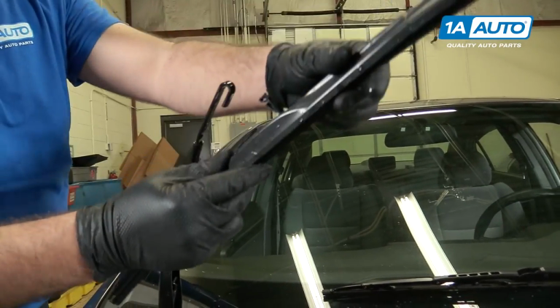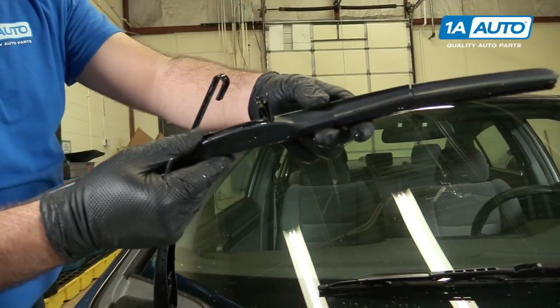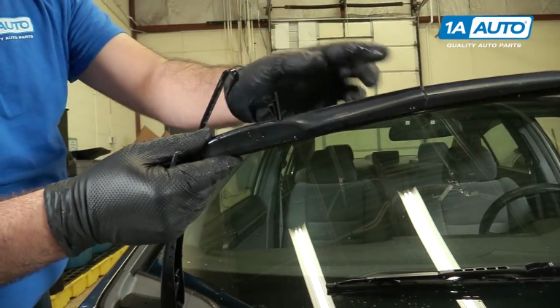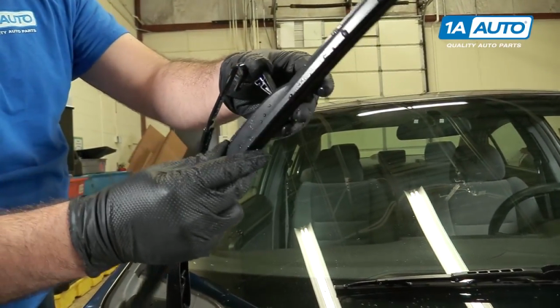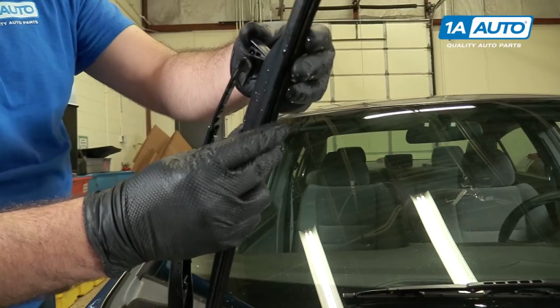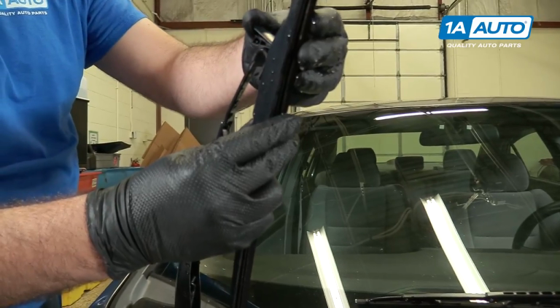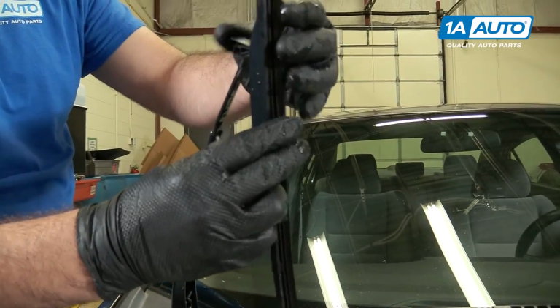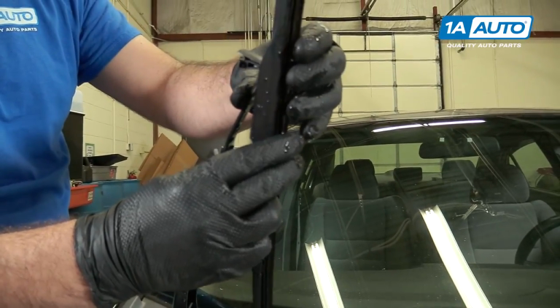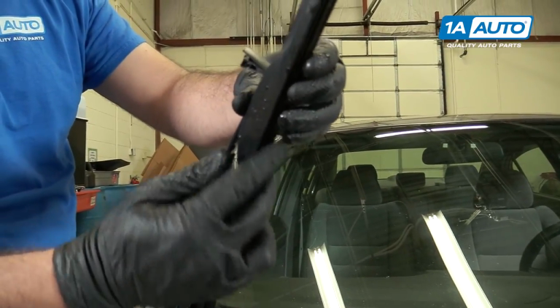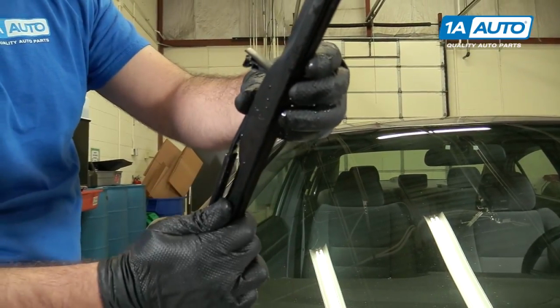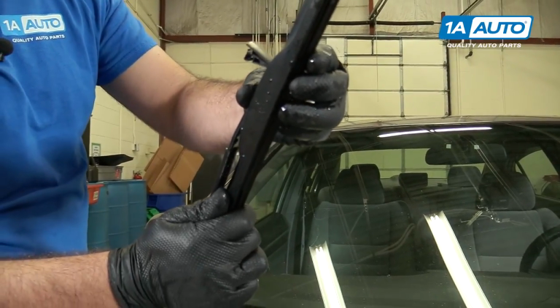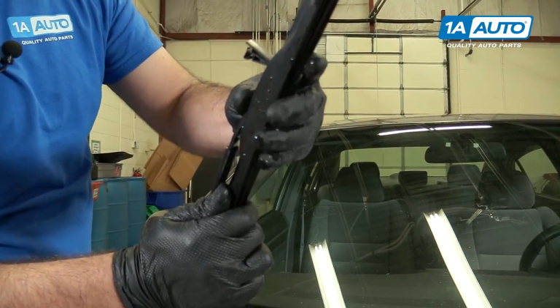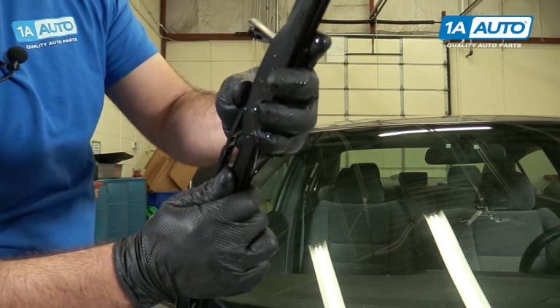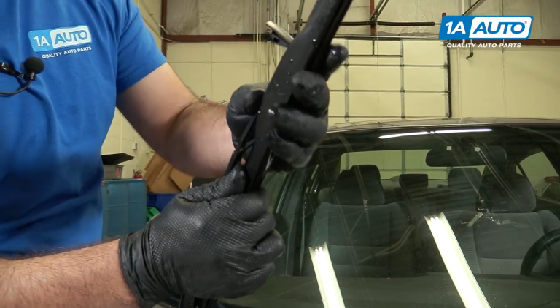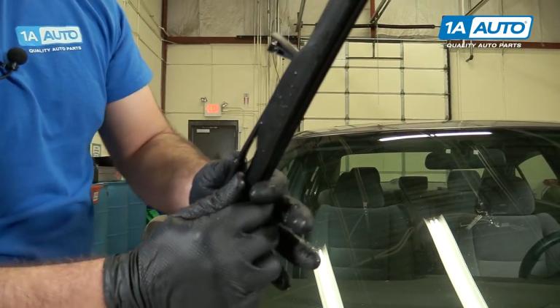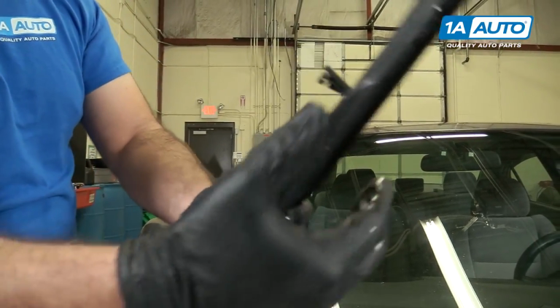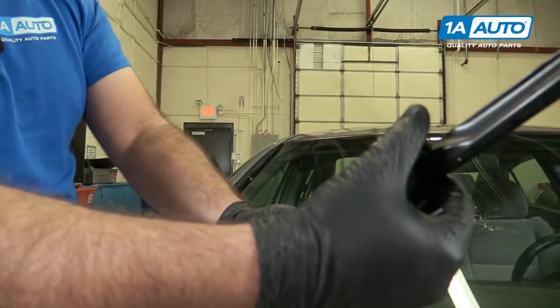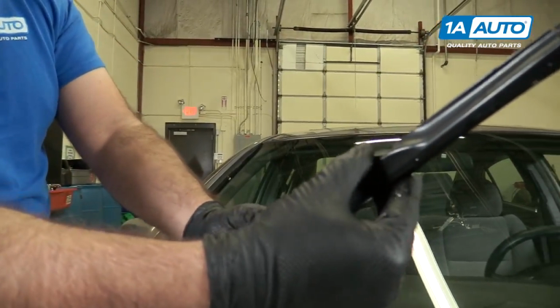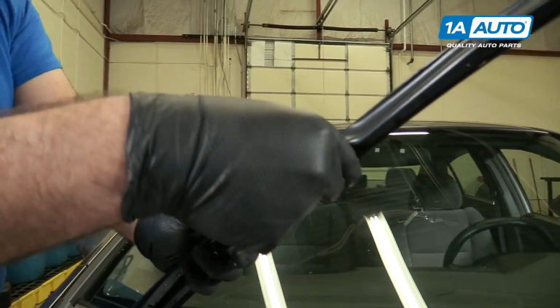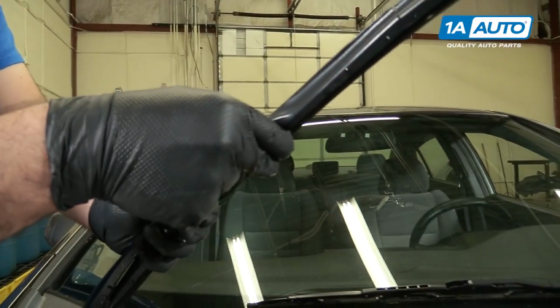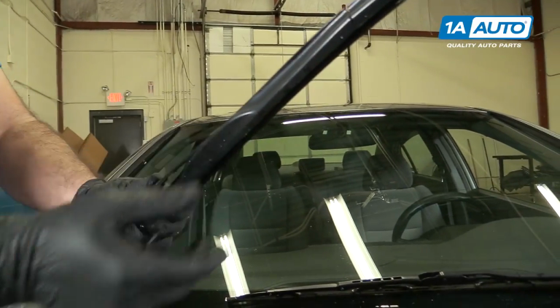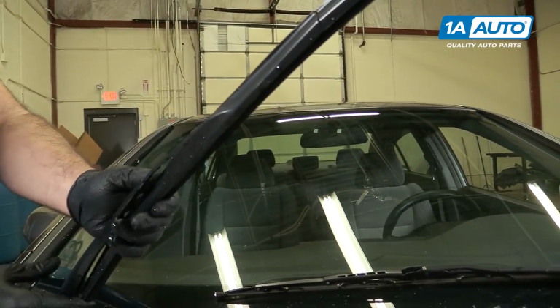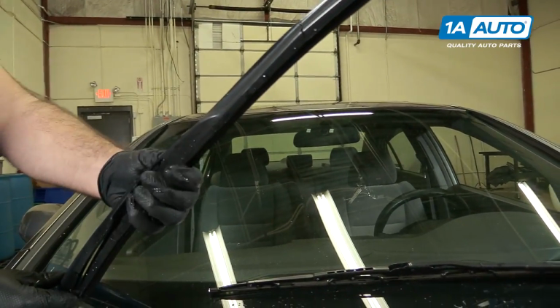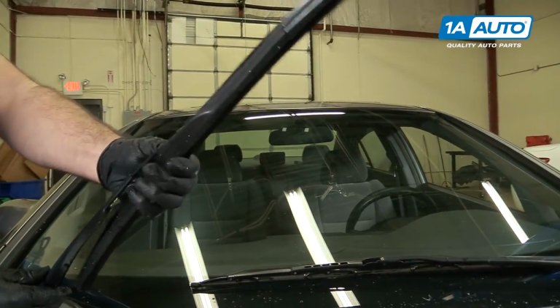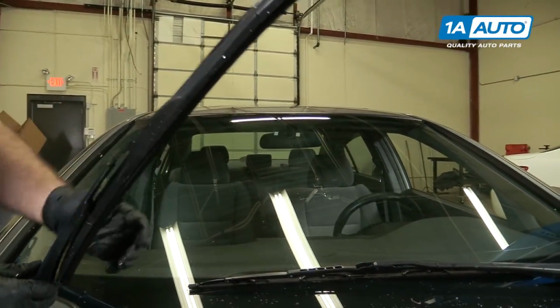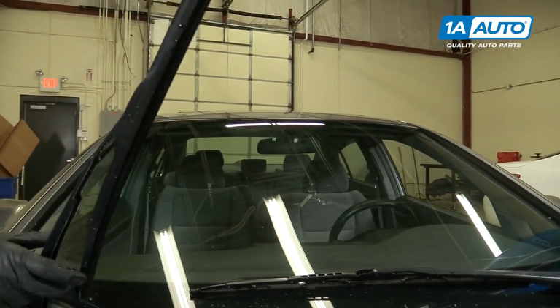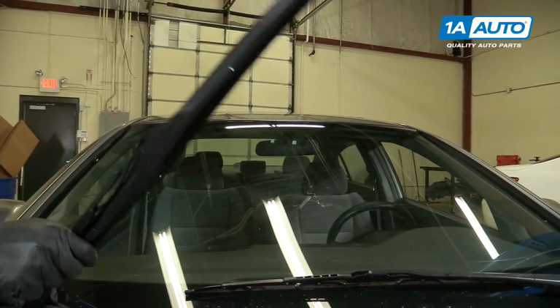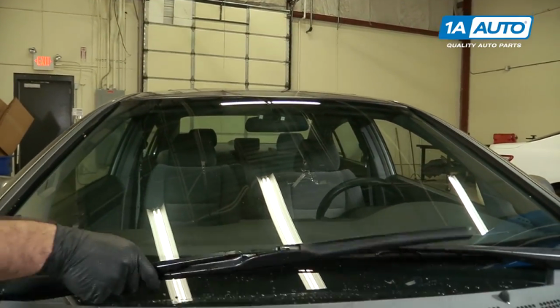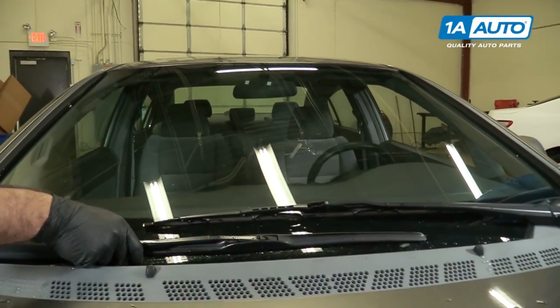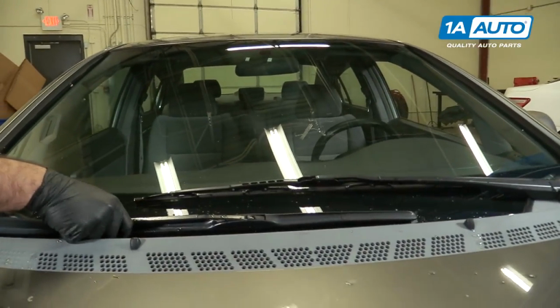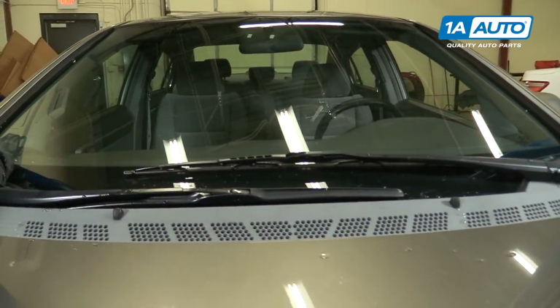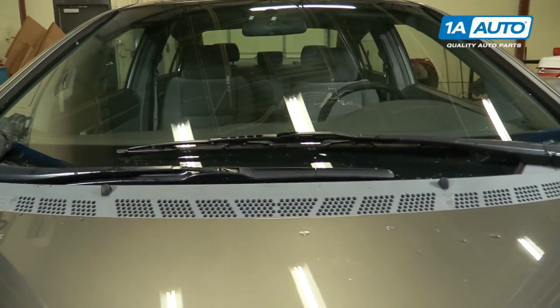To reinstall it, slide the J-hook inside of it. Pull it up, then push this lock down — that'll snap into place. Blade's locked on, and you're all set.